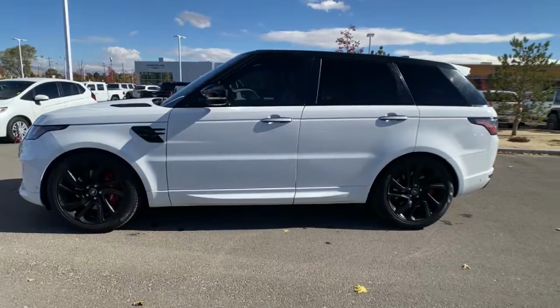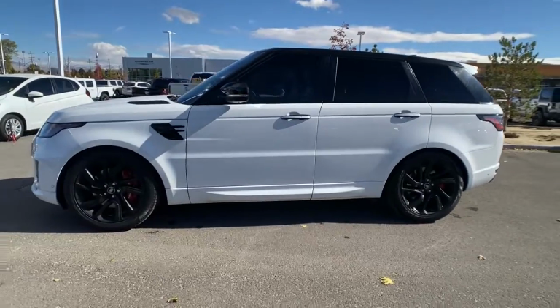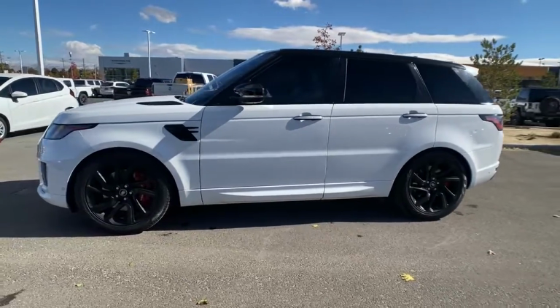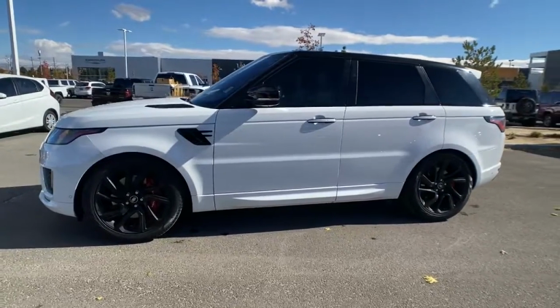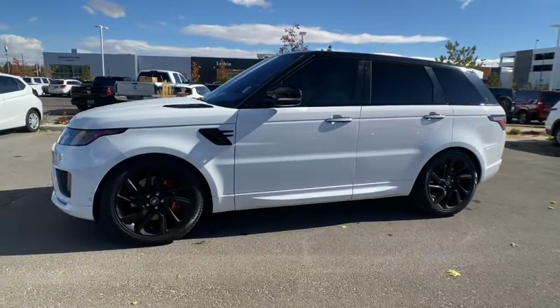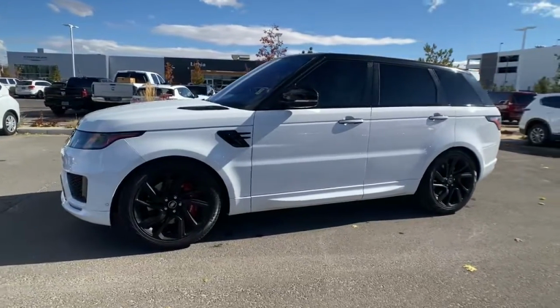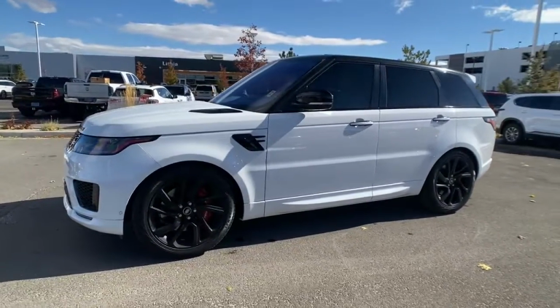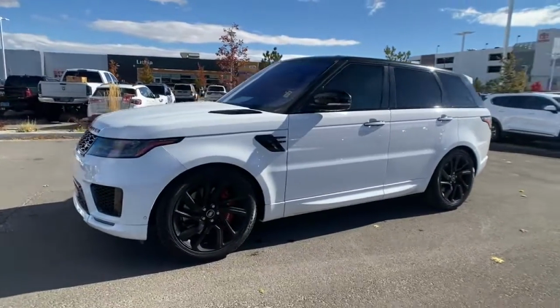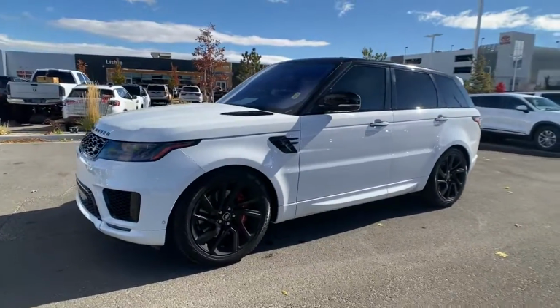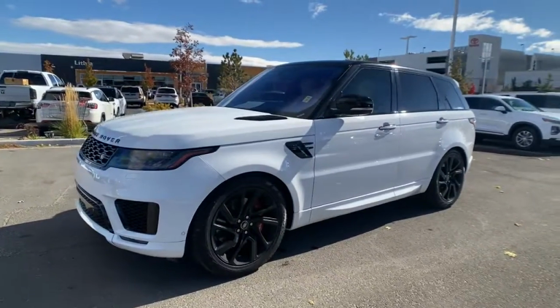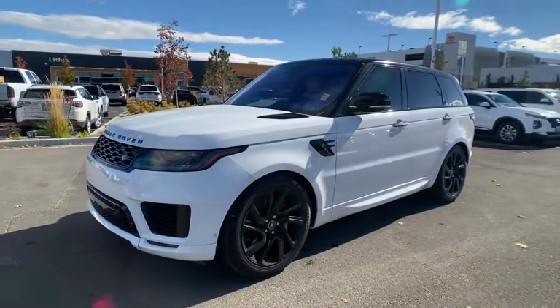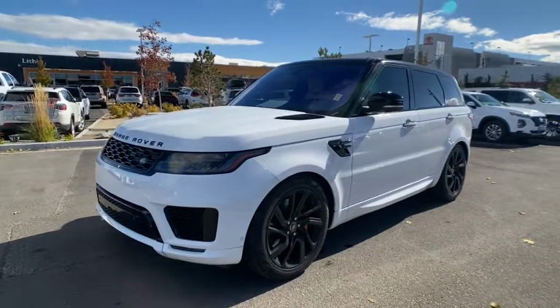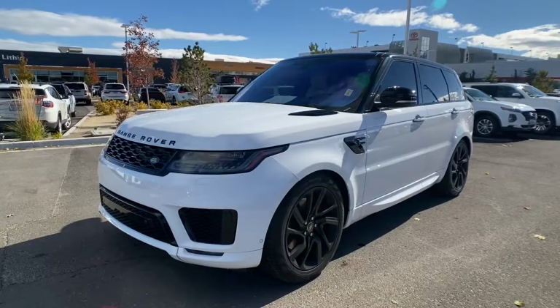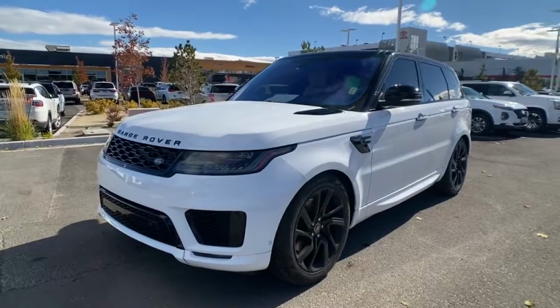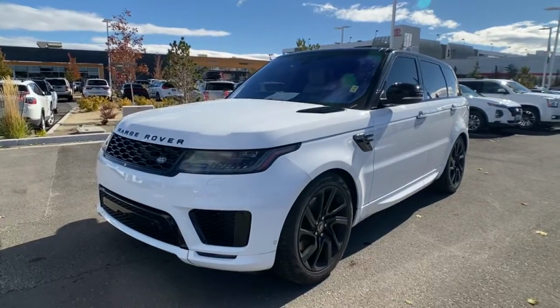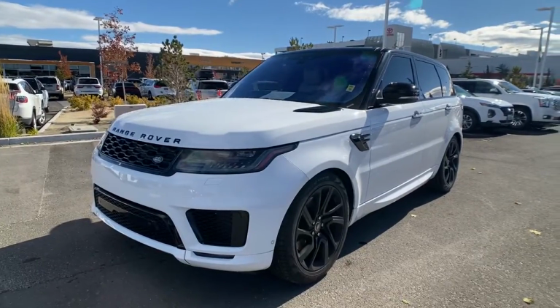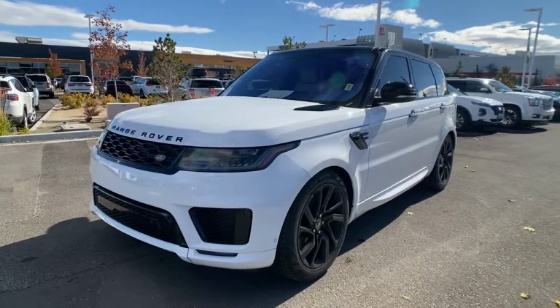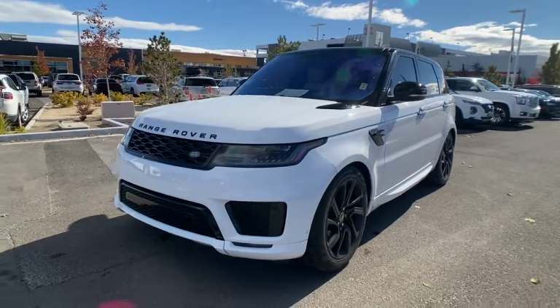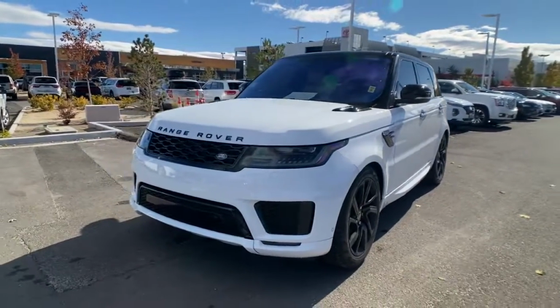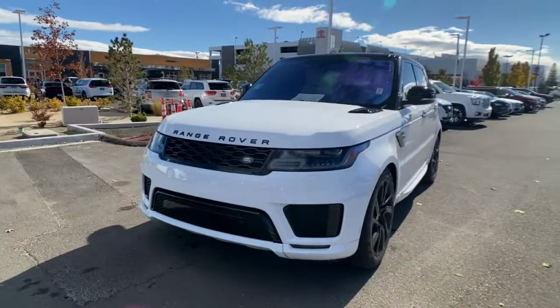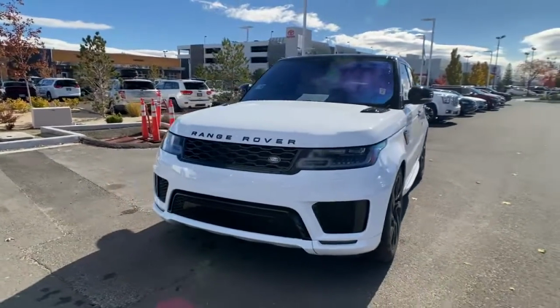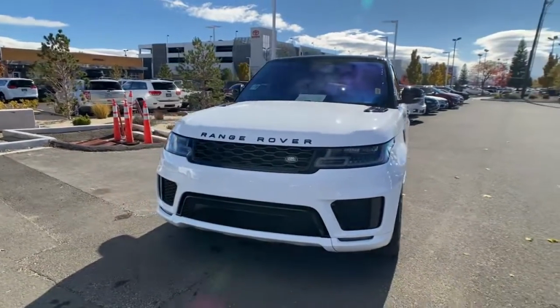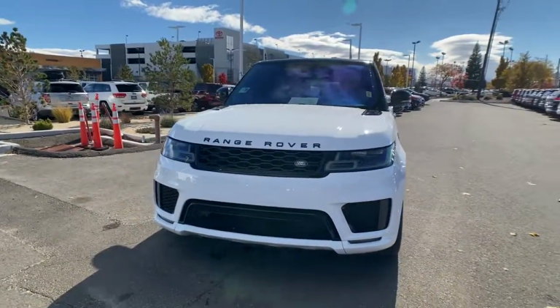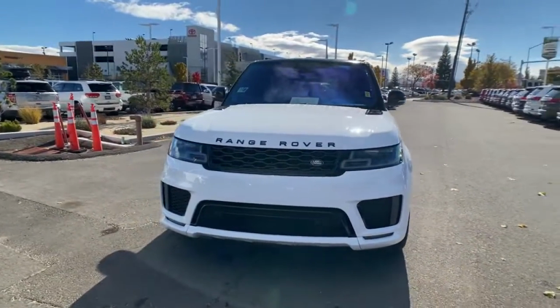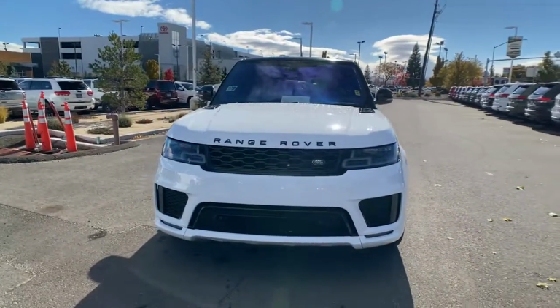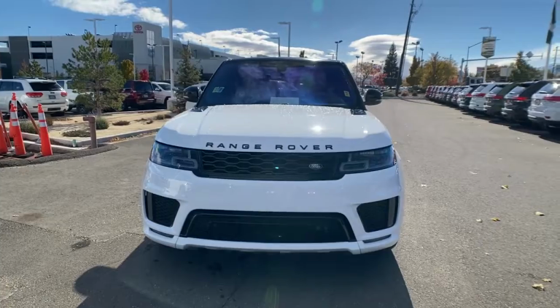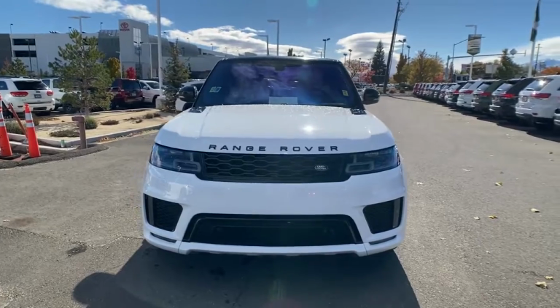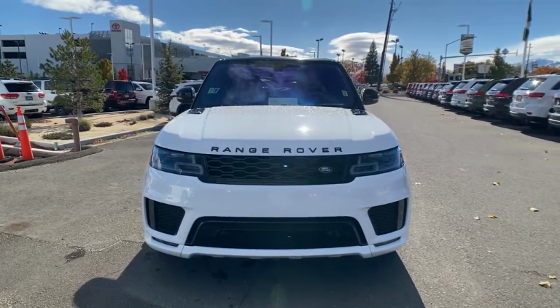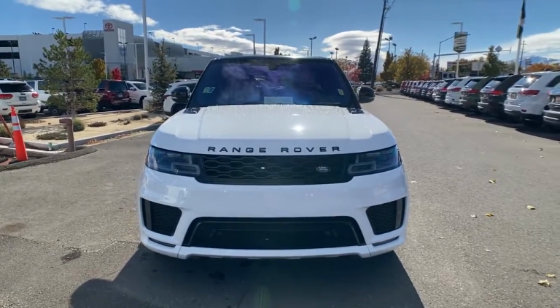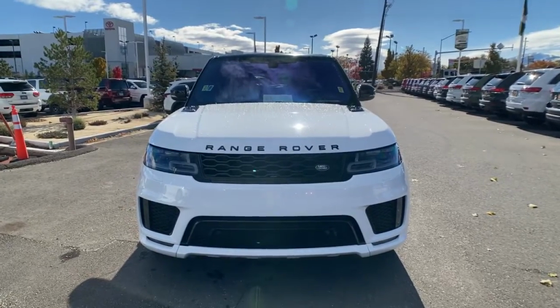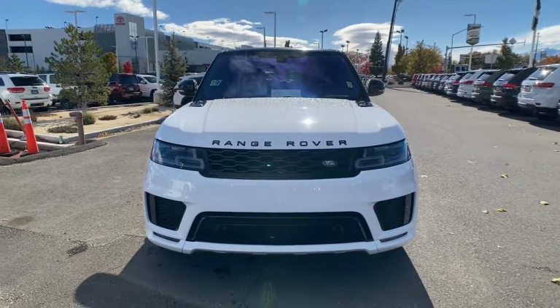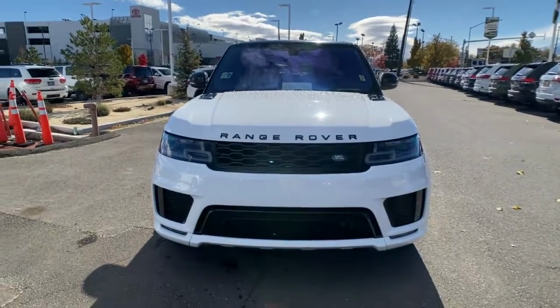Panoramic roof, keyless entry, hands-free liftgate, navigation system, heated driver's seat, iPod and MP3 input, fog lamps, remote engine start, sunroof, cooled driver's seat.